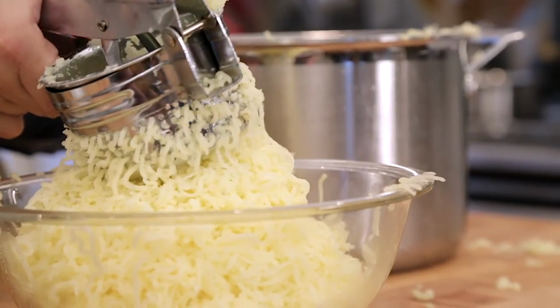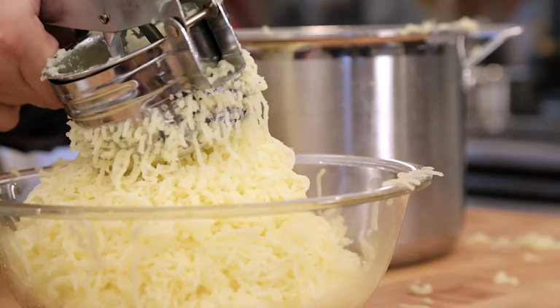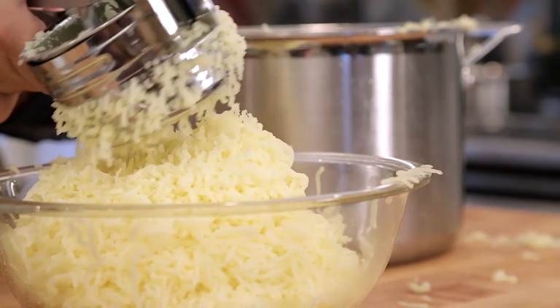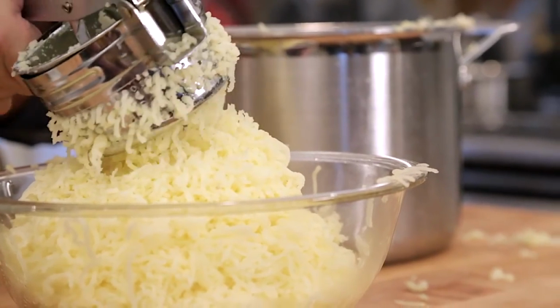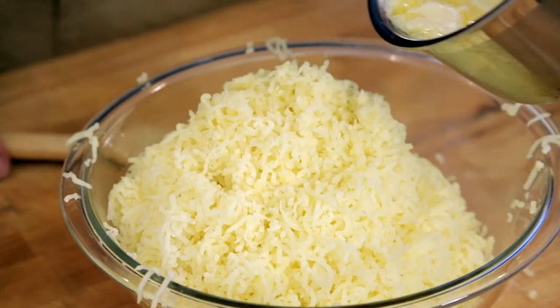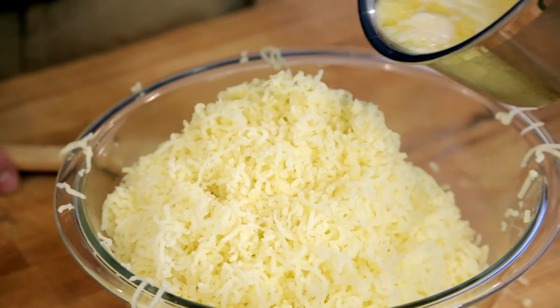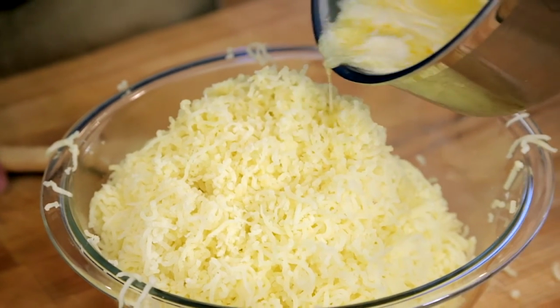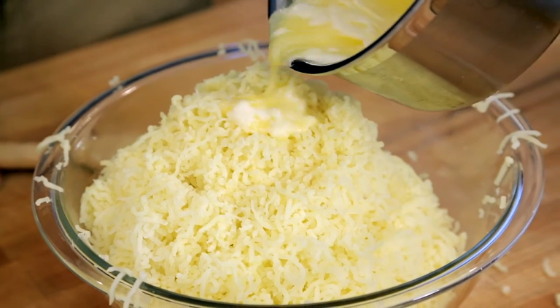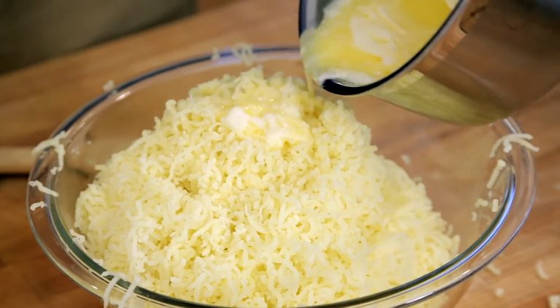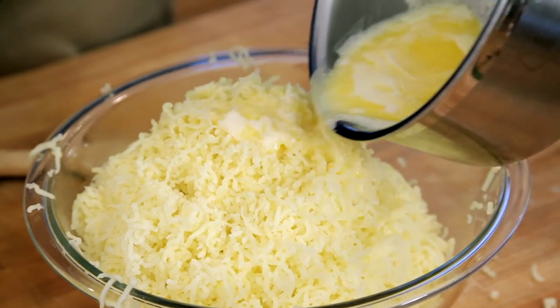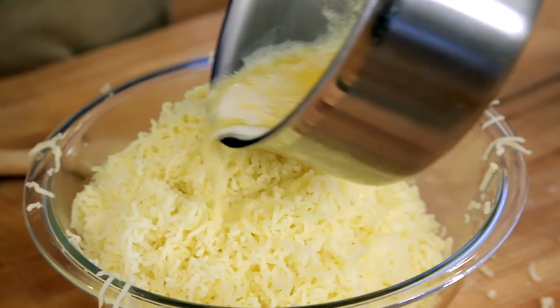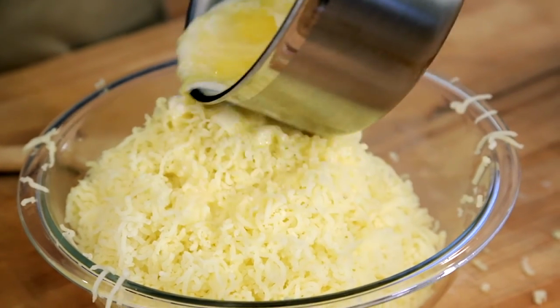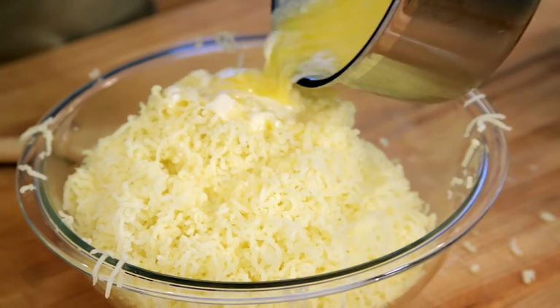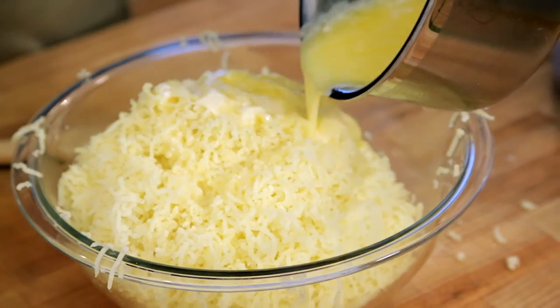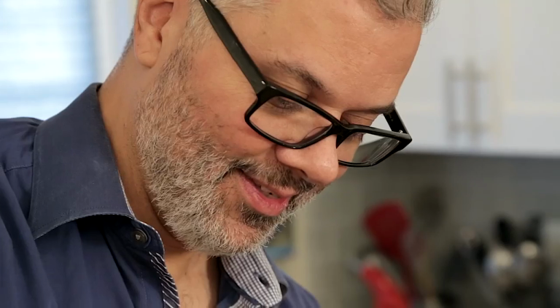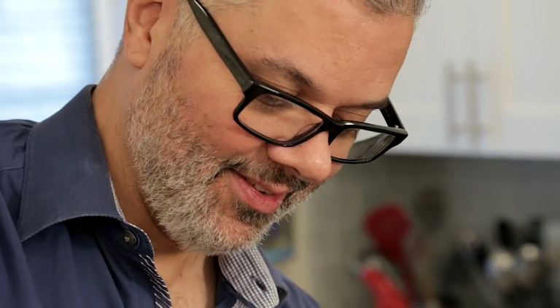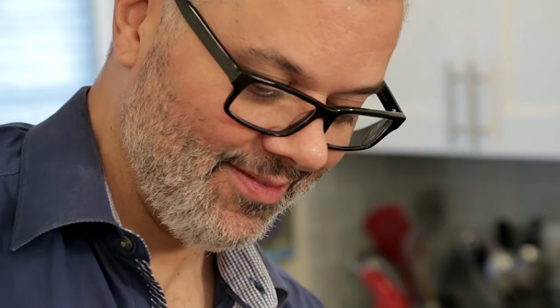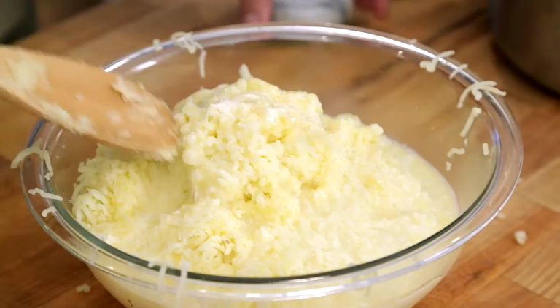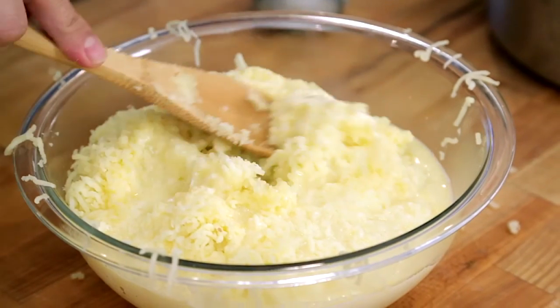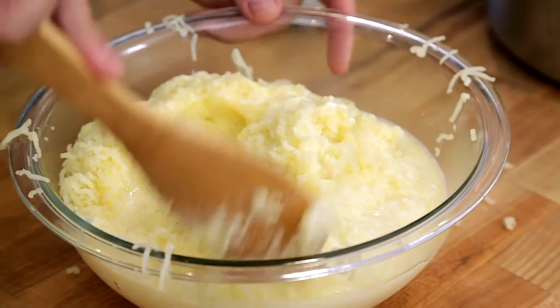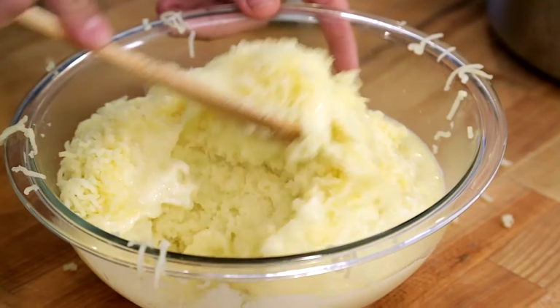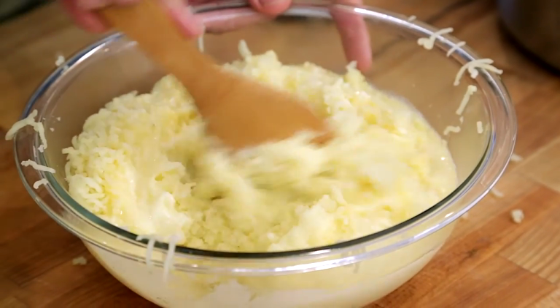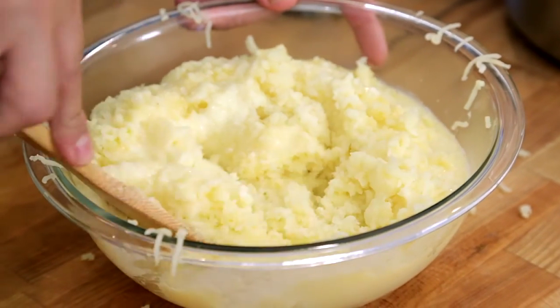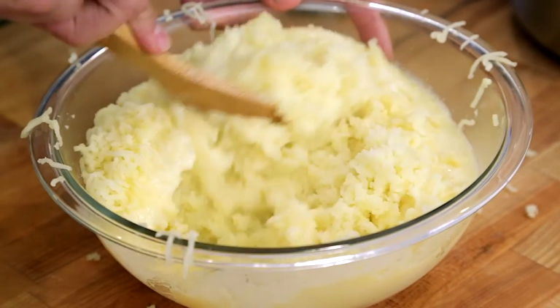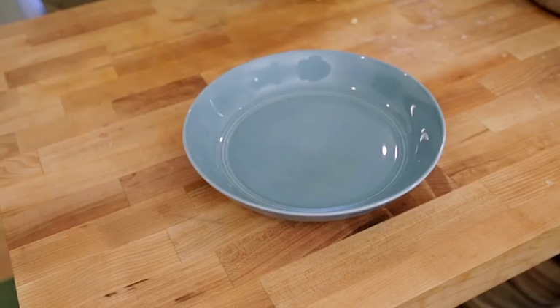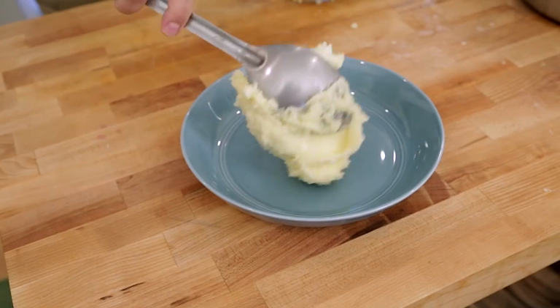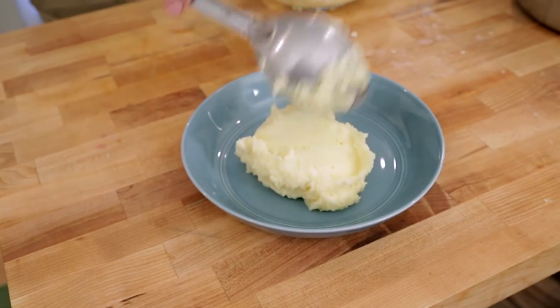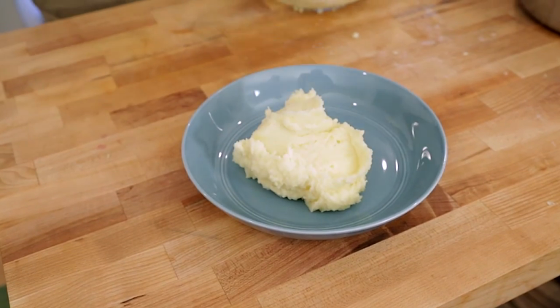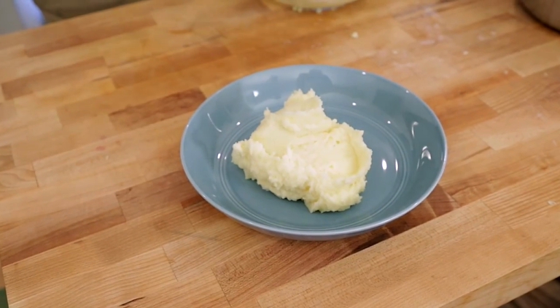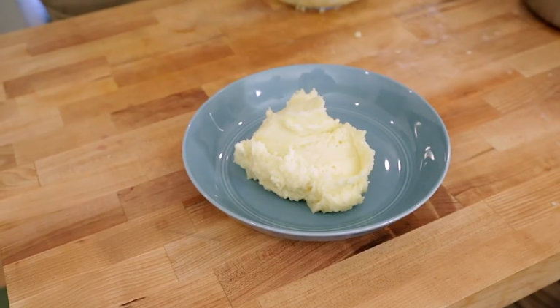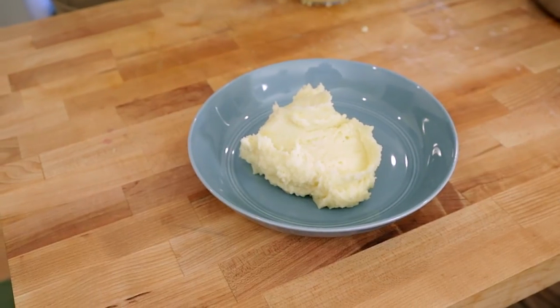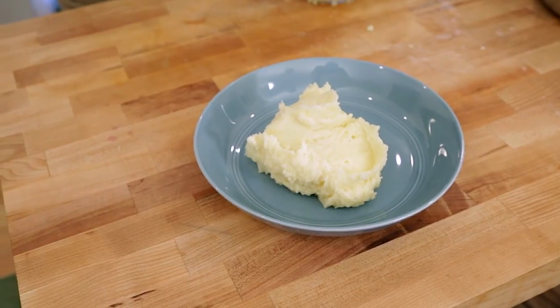Really all I need to do is add this butter-milk combination — it smells so good — and all you have to do is stir. And those are the perfect mashed potatoes.